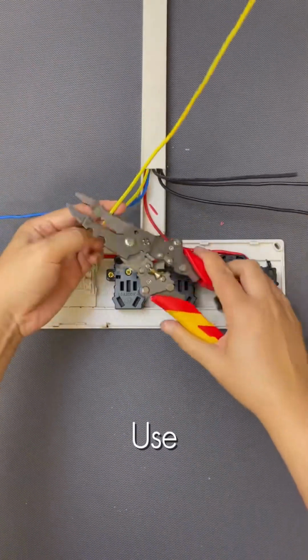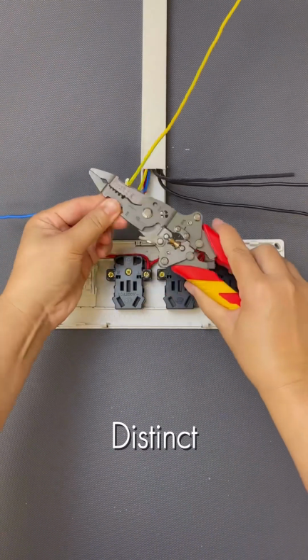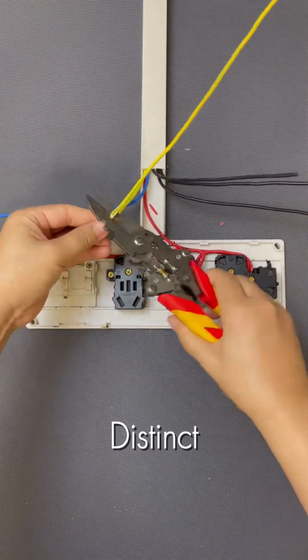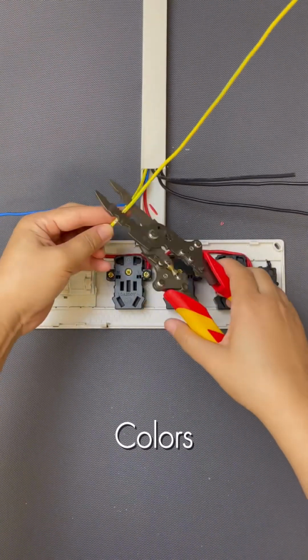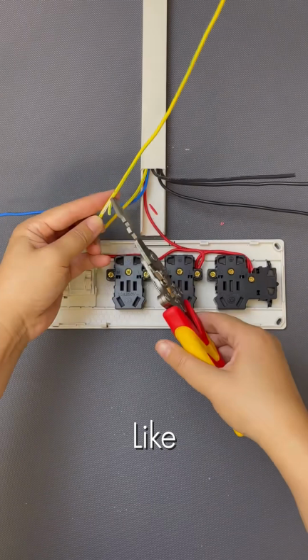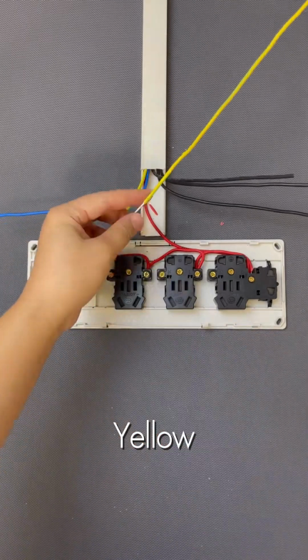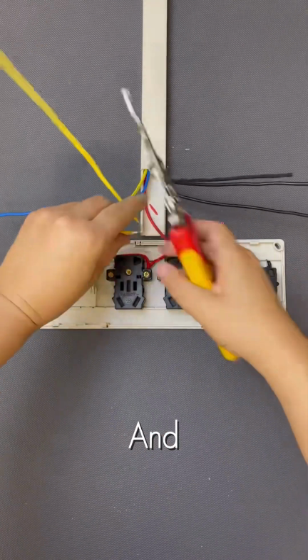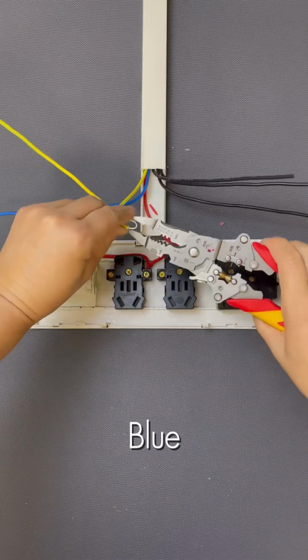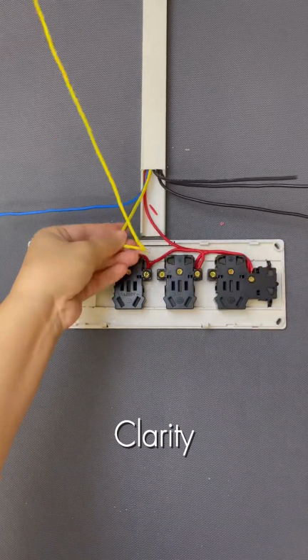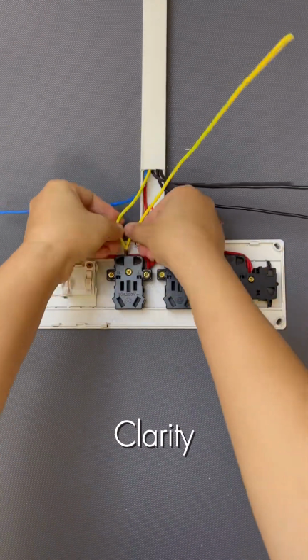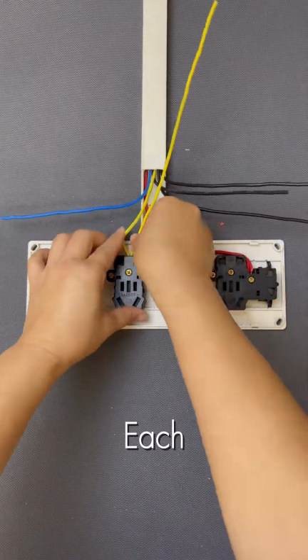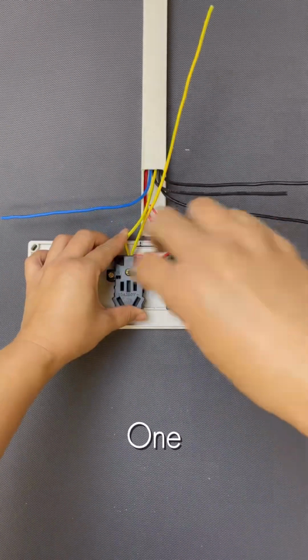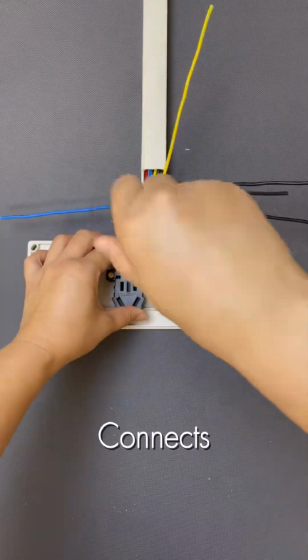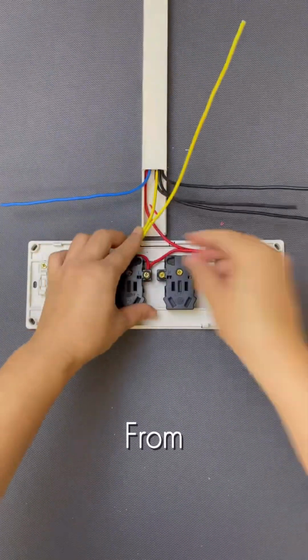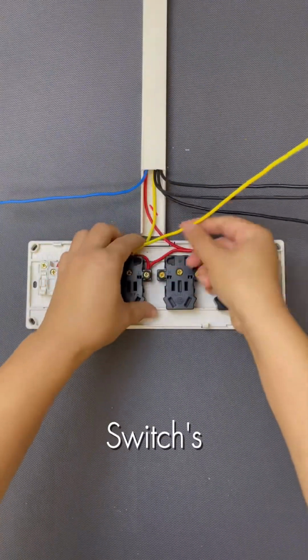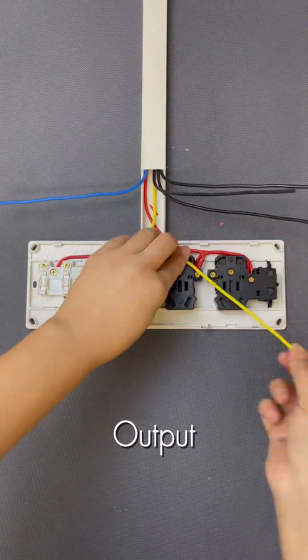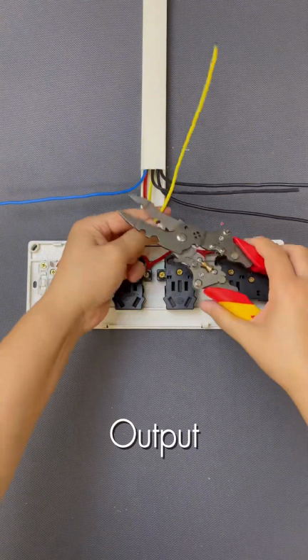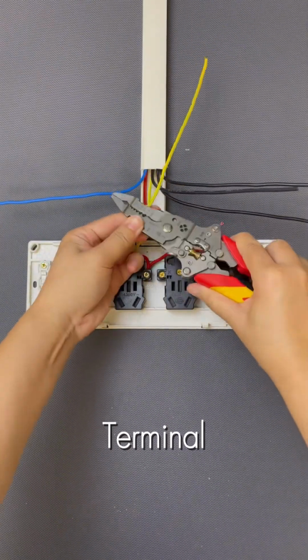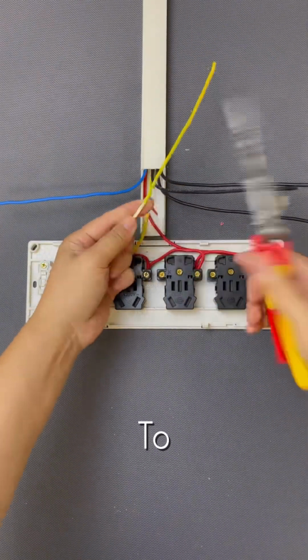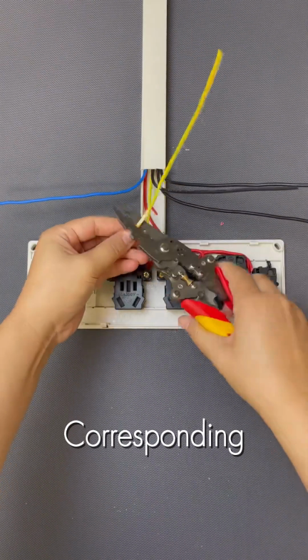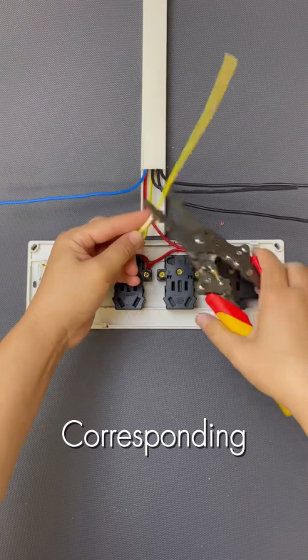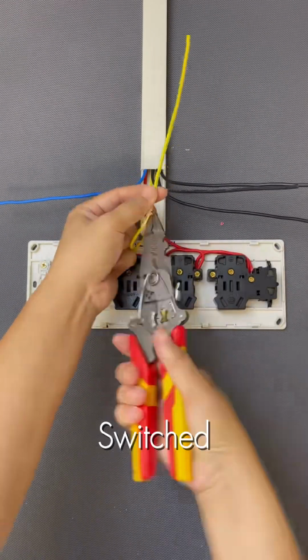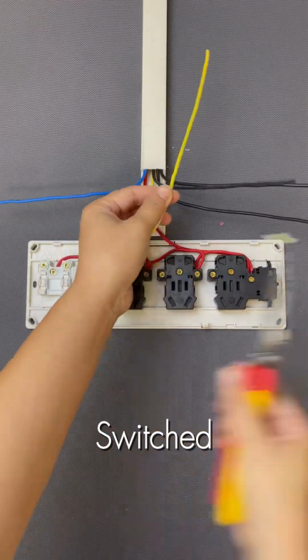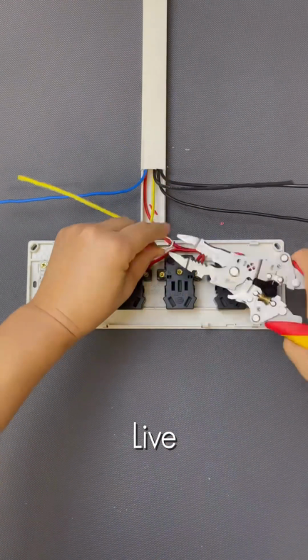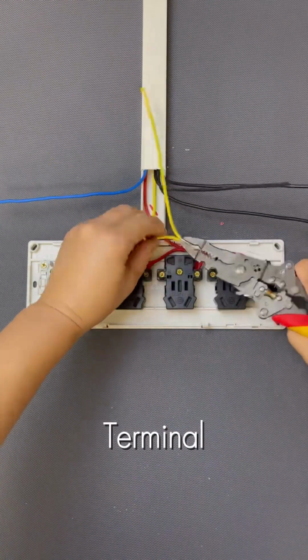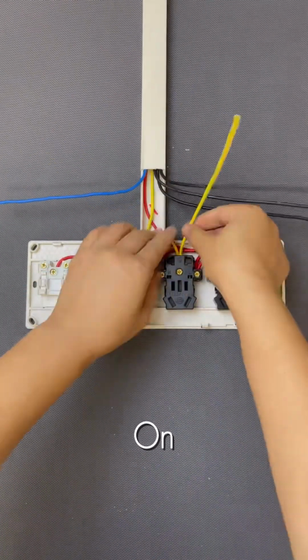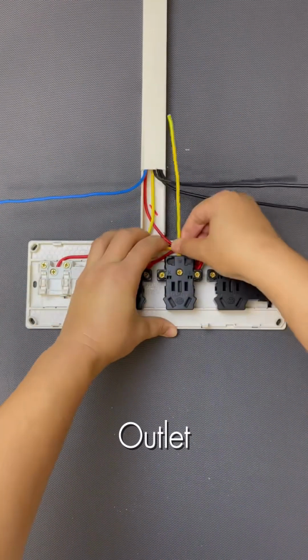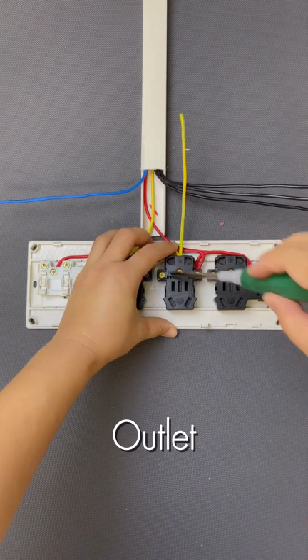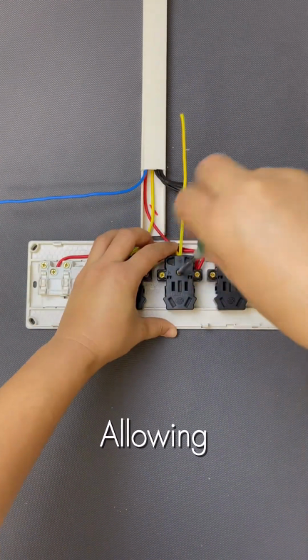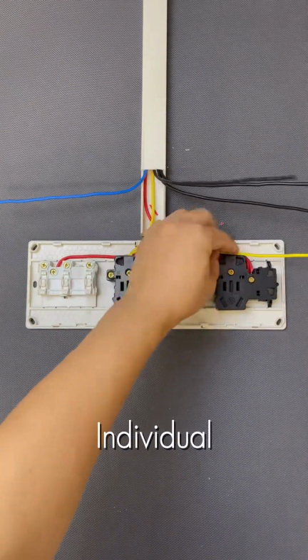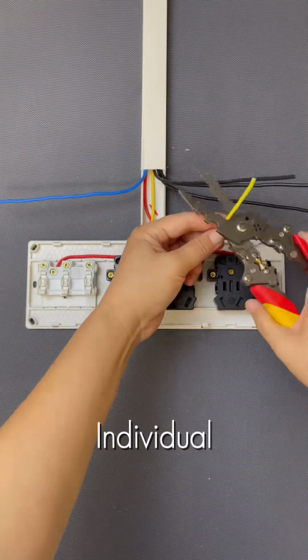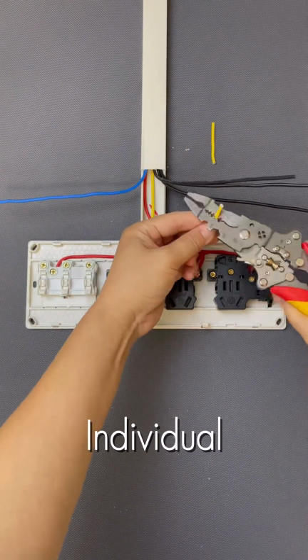Next, connect the switched live wires using distinct colors like yellow and blue for clarity. Each one connects from a switch's output terminal to the corresponding switched live terminal on an outlet, allowing individual control.